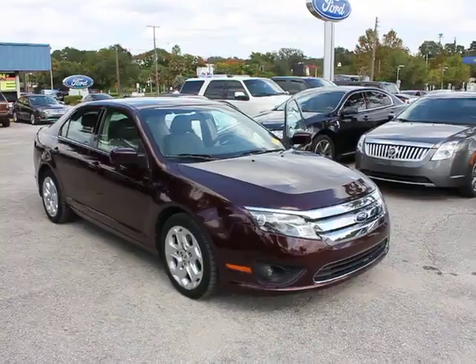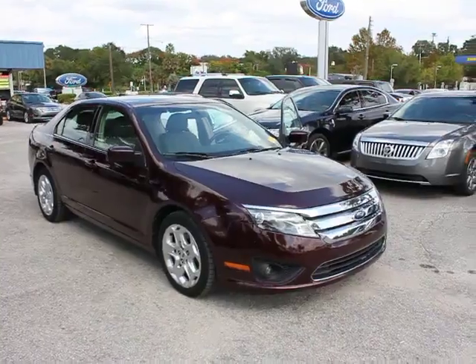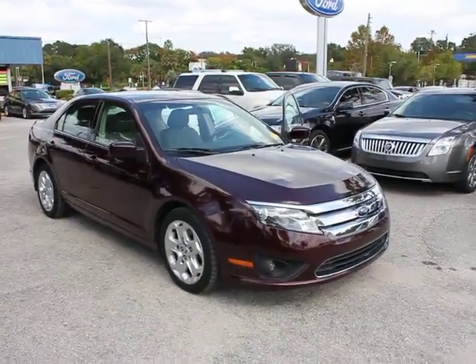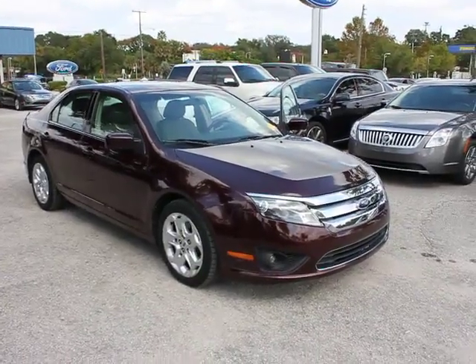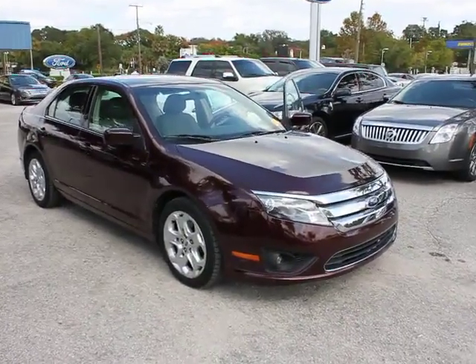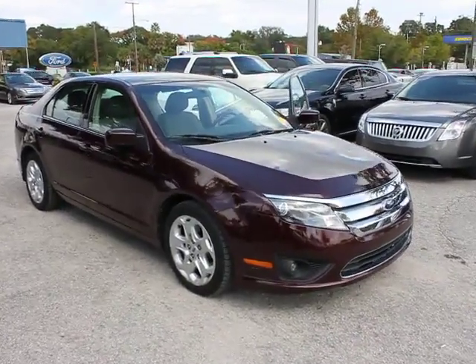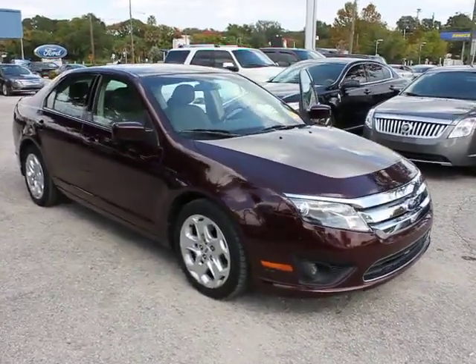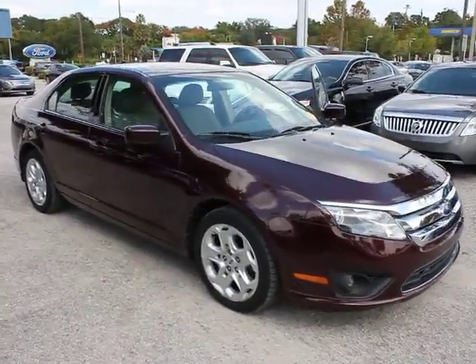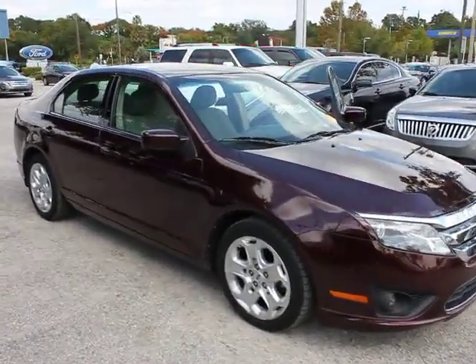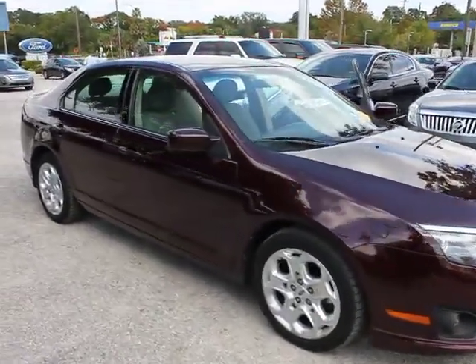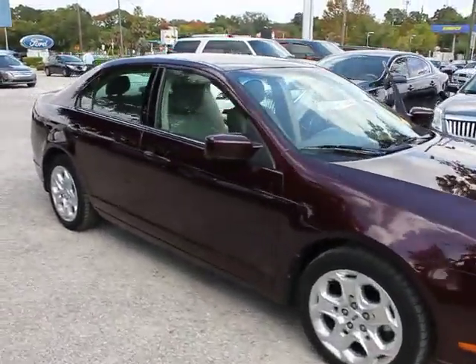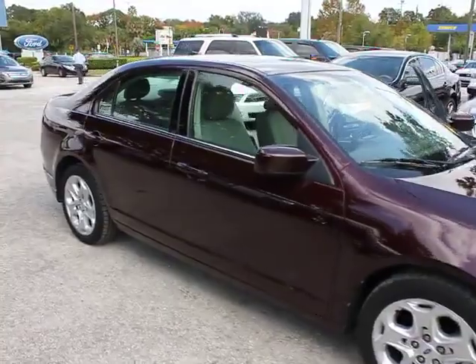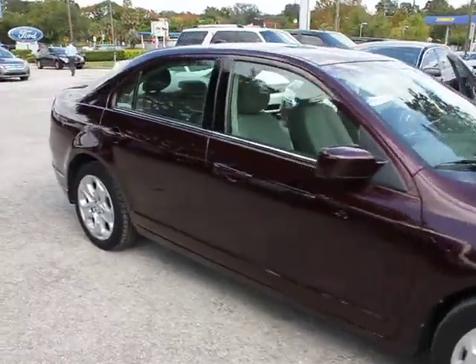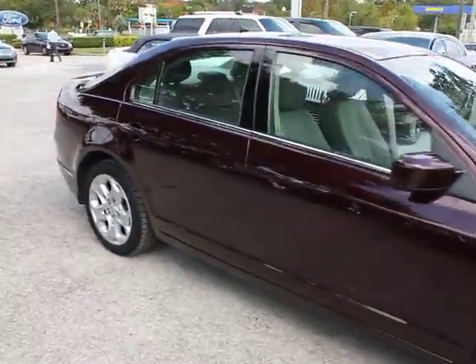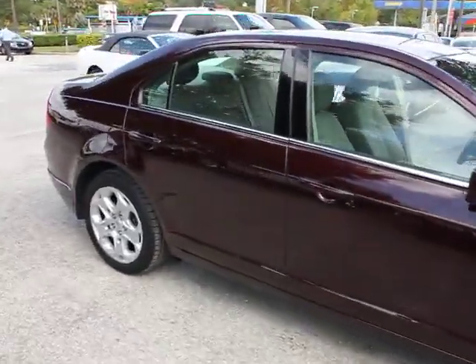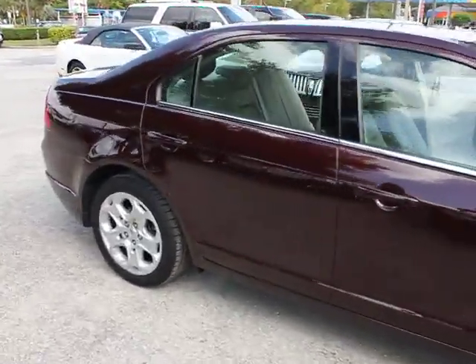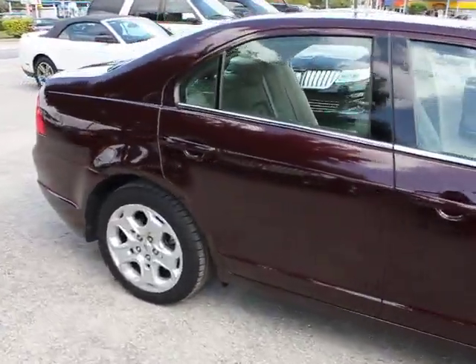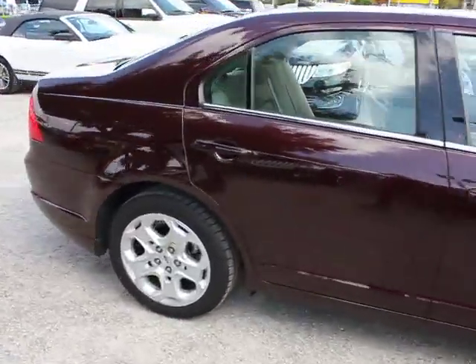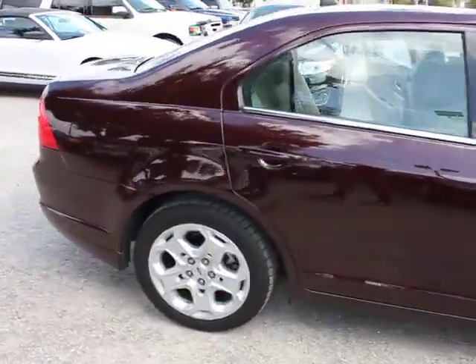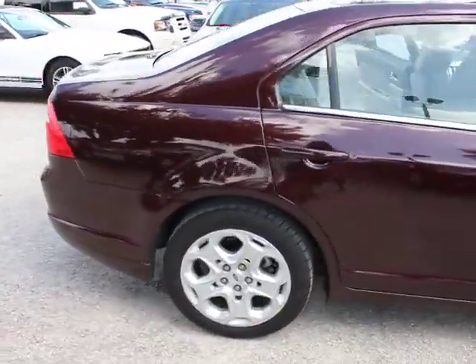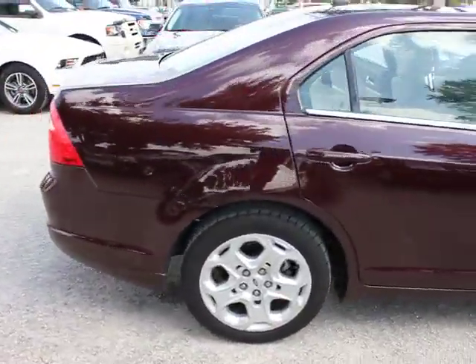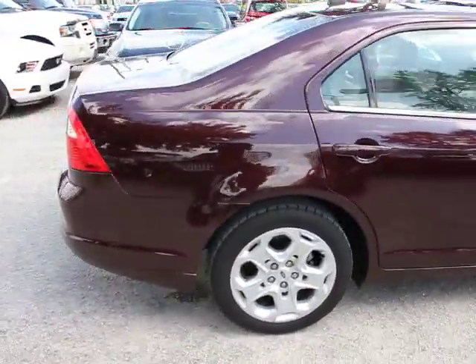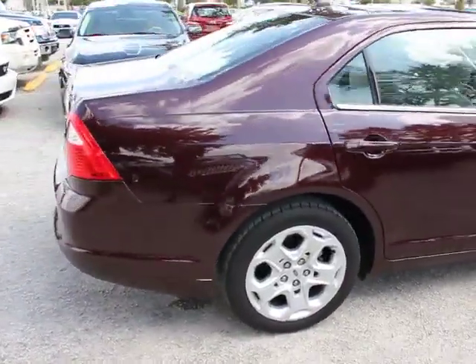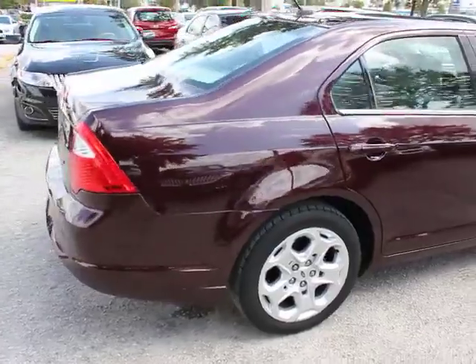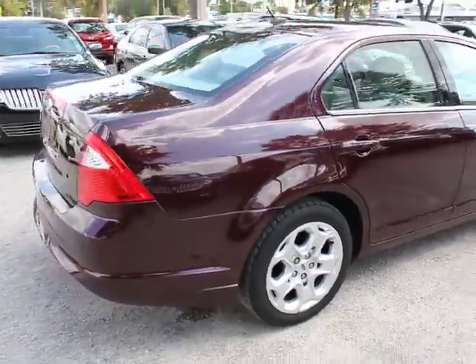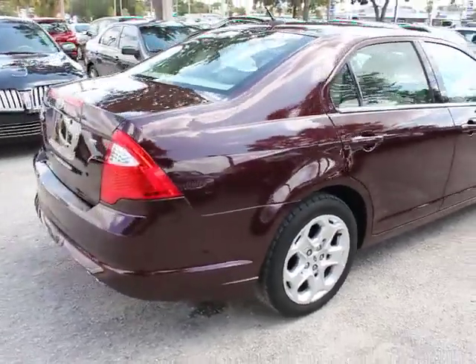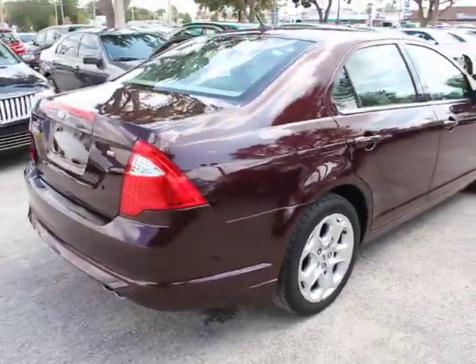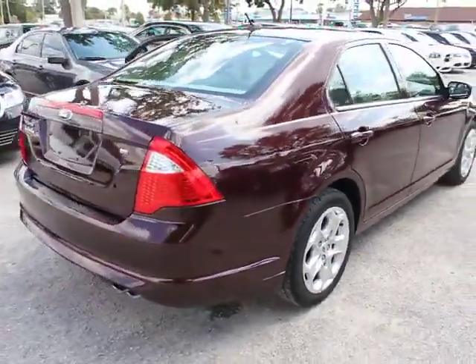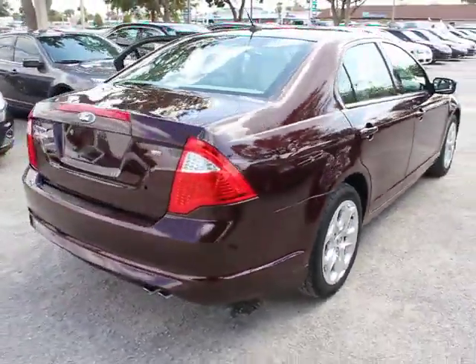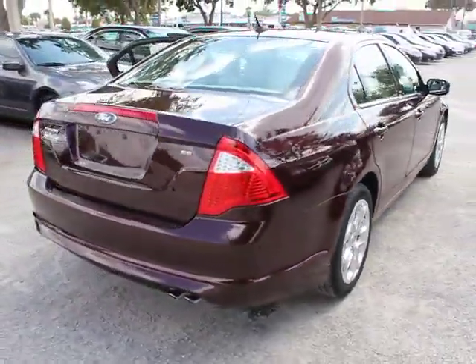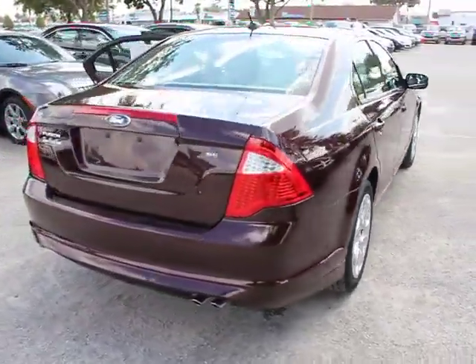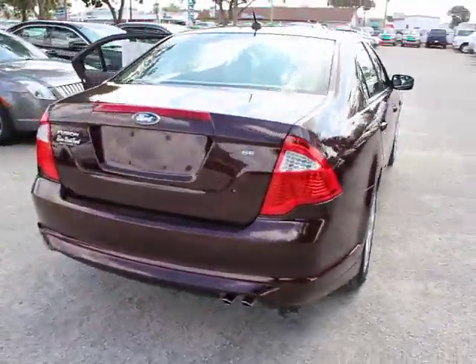2011 Fusion. You can have both impressive power and great economy in a Fusion, priced below $15,000. This vehicle has less than 35,000 miles. Here are some of this vehicle's great options.